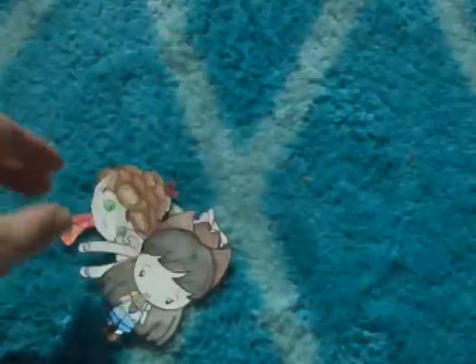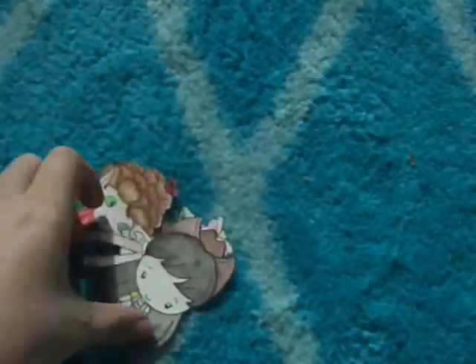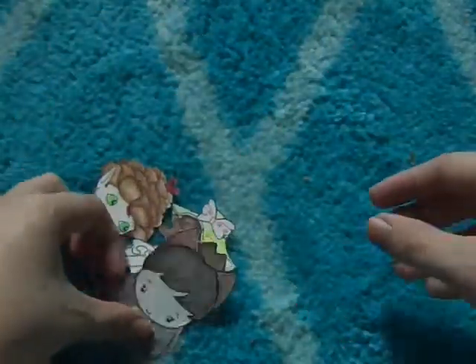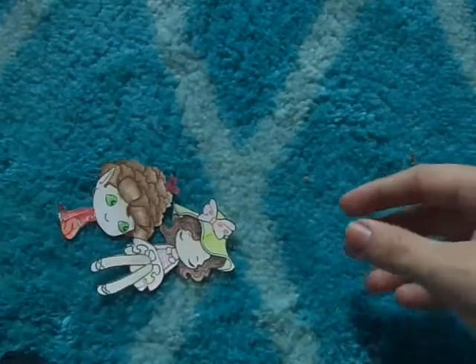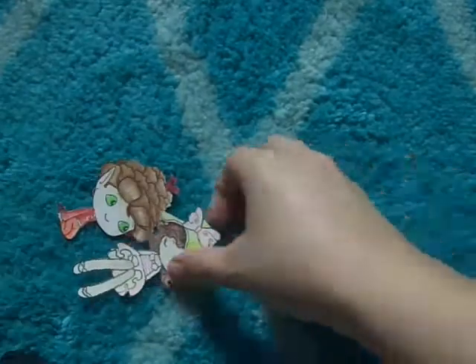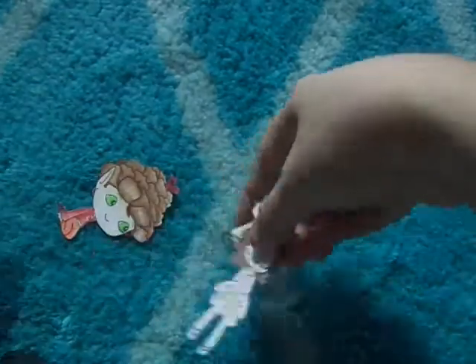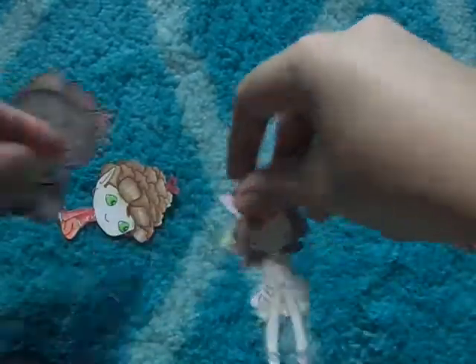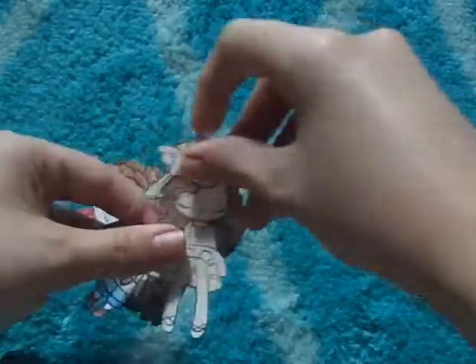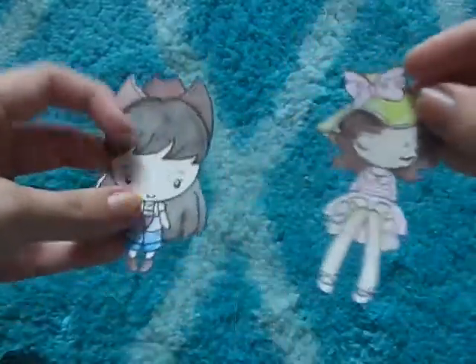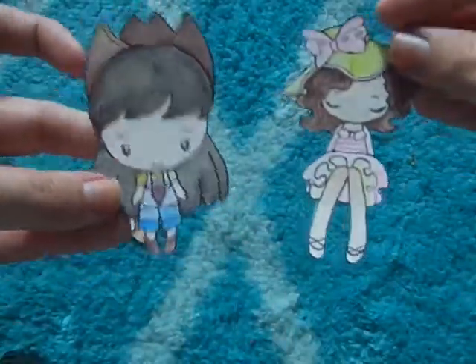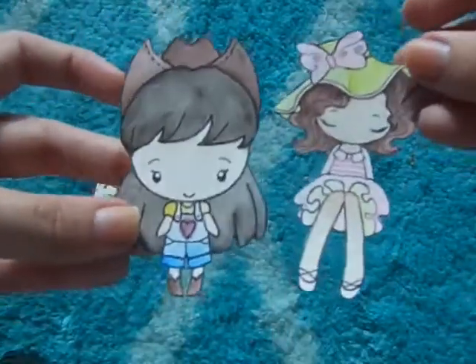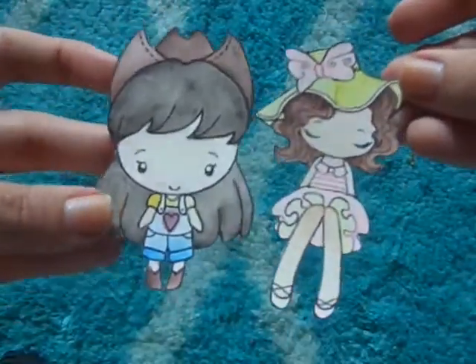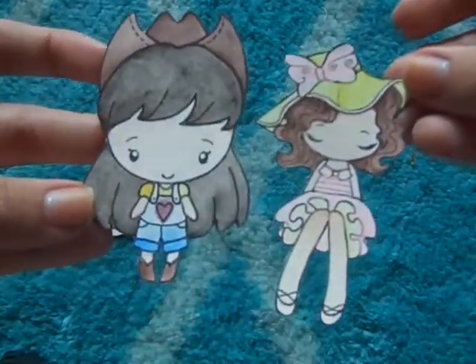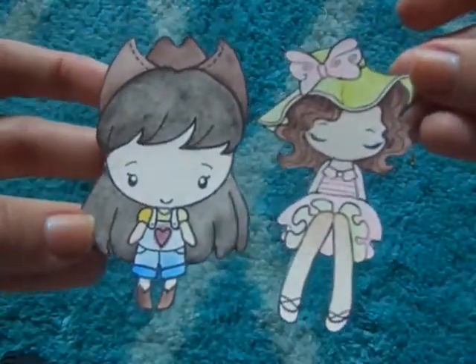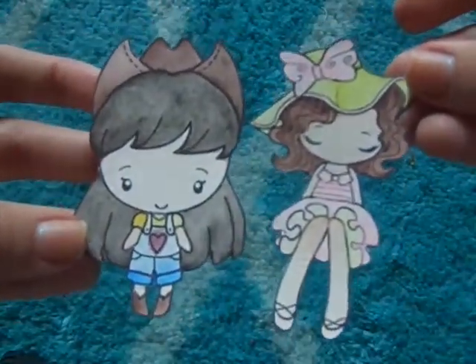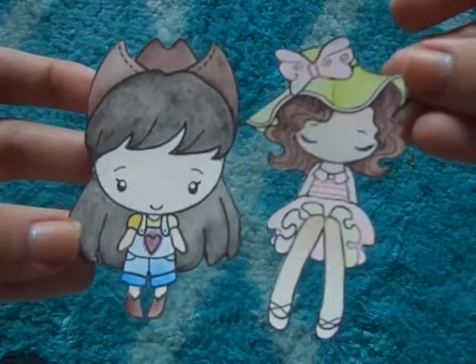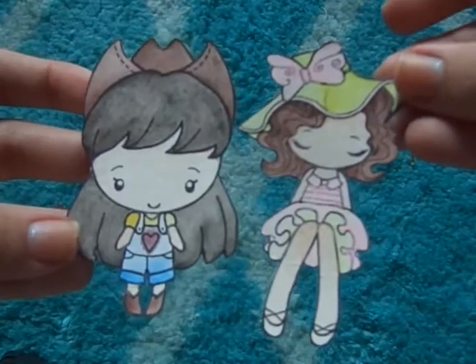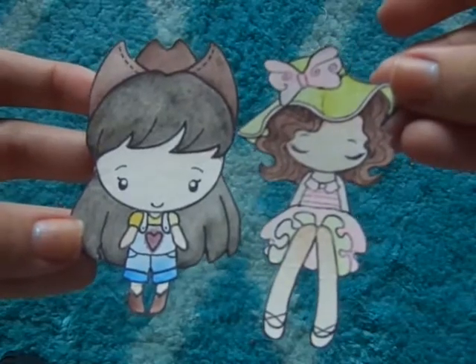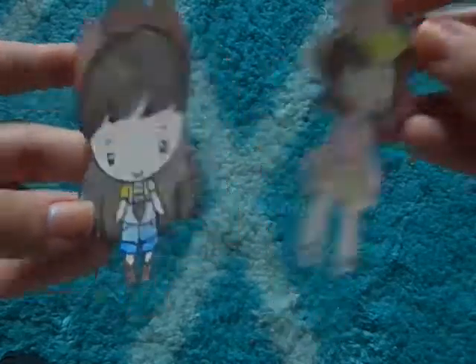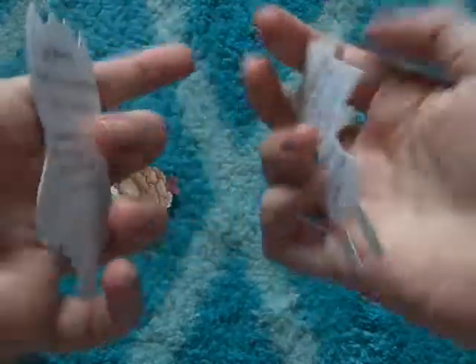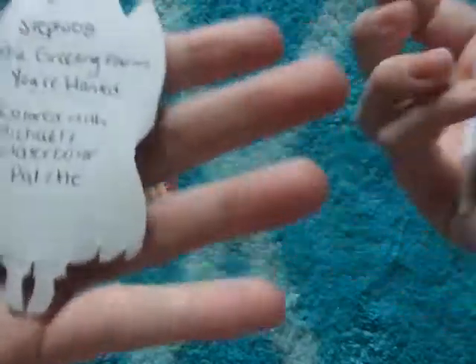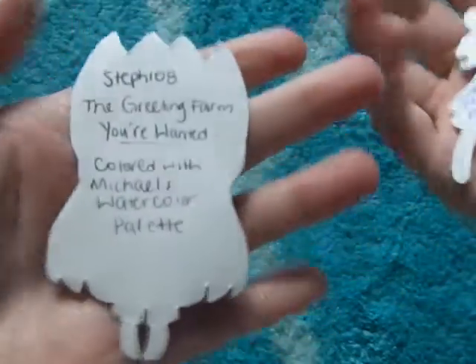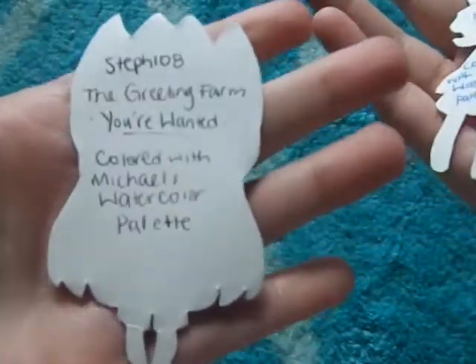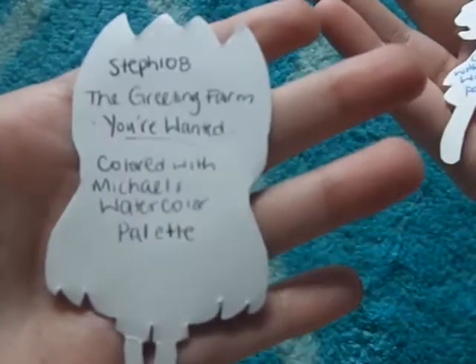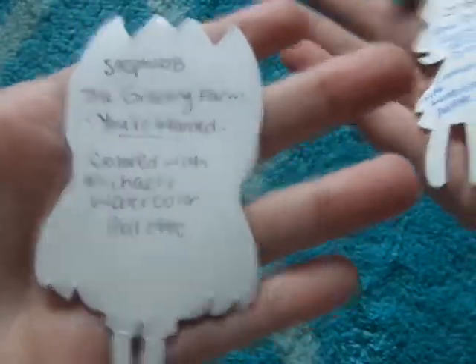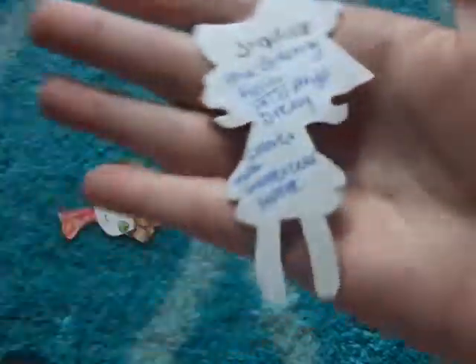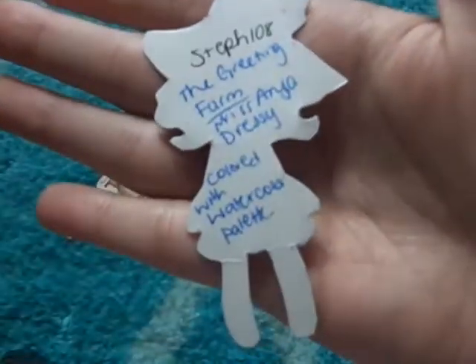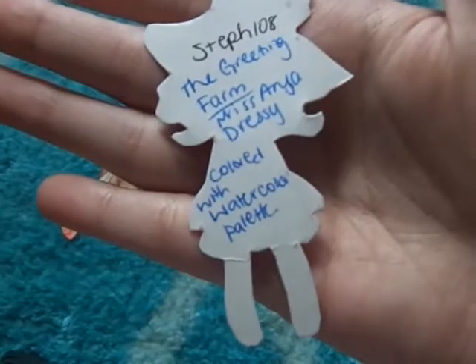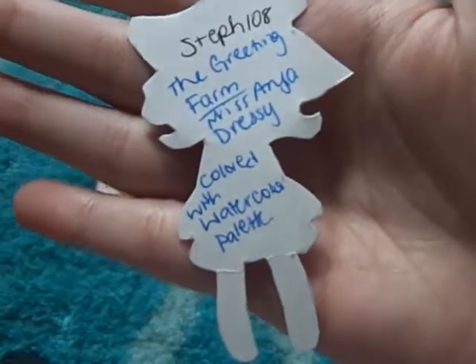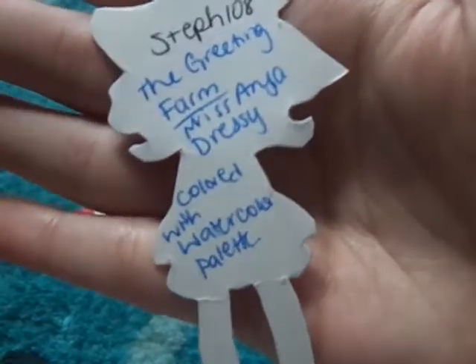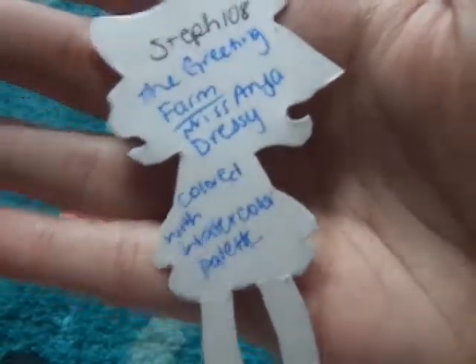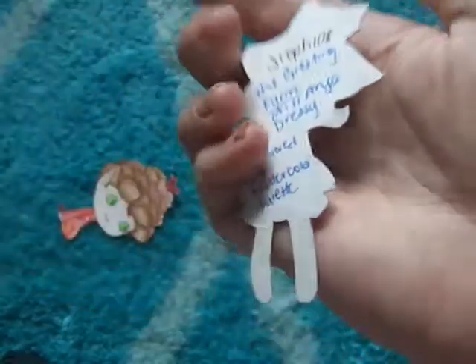For these two I used my Spectrum Noirs and they're from the Greeting Farm magical kit. Then for these two I used my Michael's watercolor palette — this one's from the Greeting Farm 'You're Wanted' and this one is Miss Anya Dressy, also from the Greeting Farm.